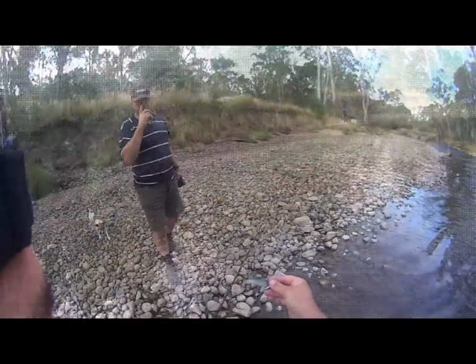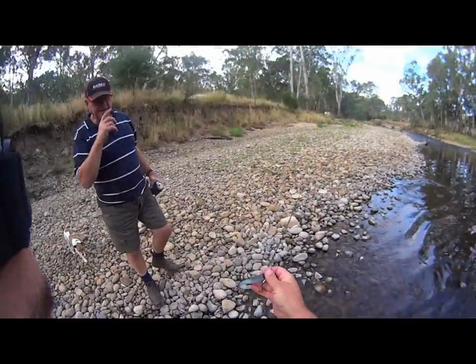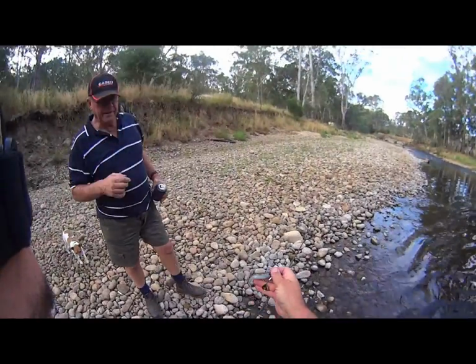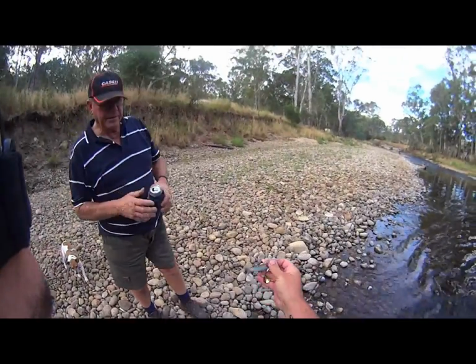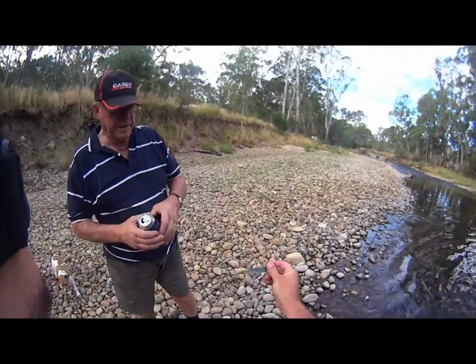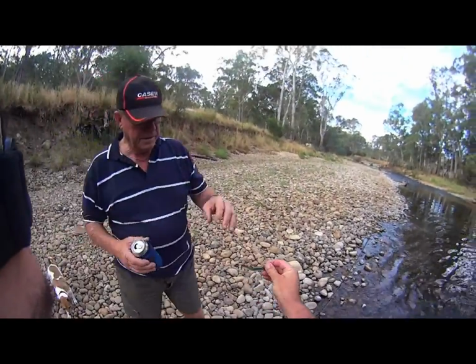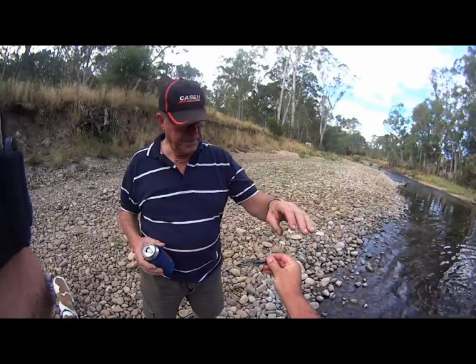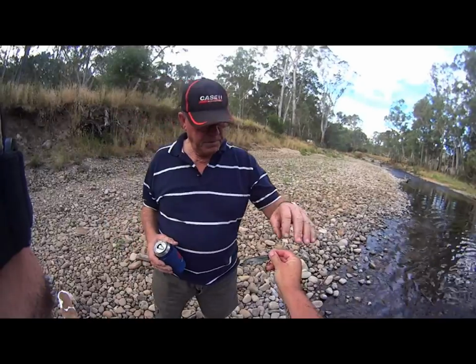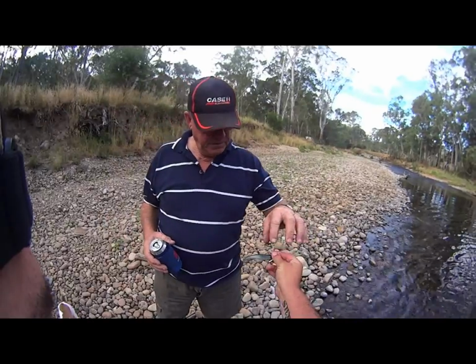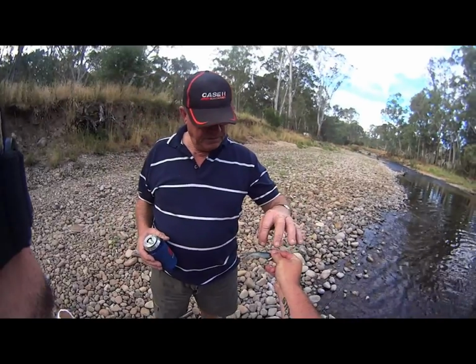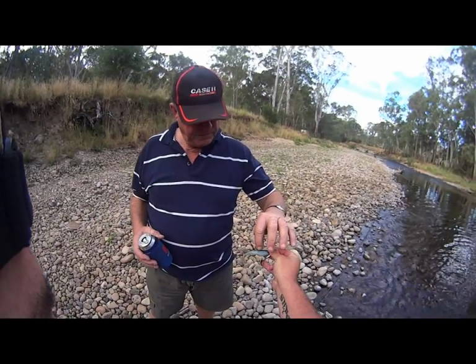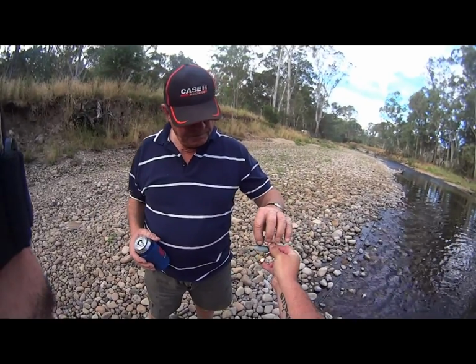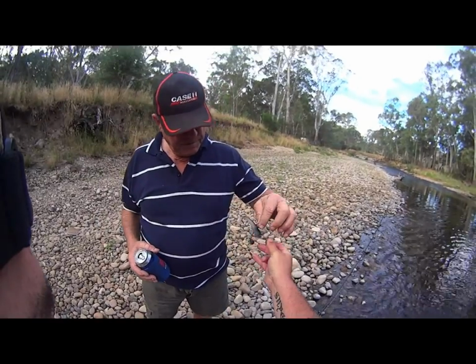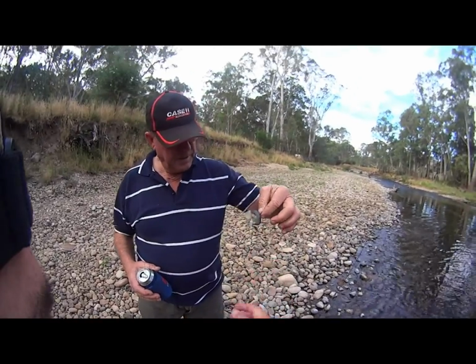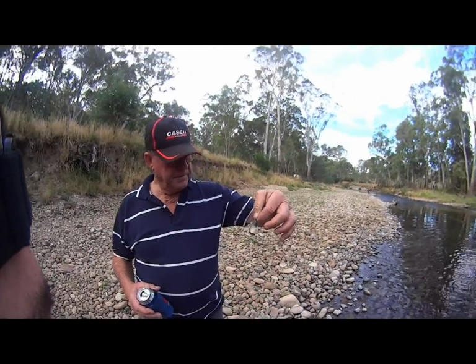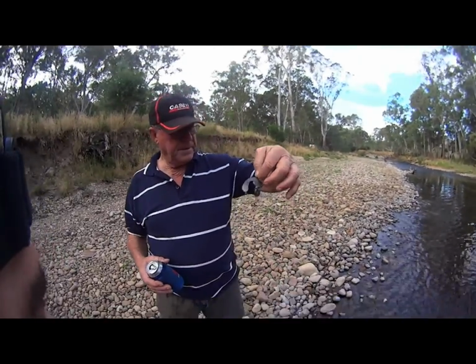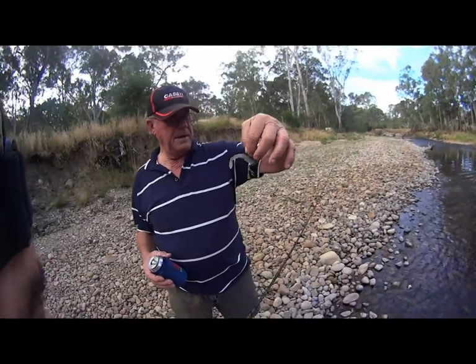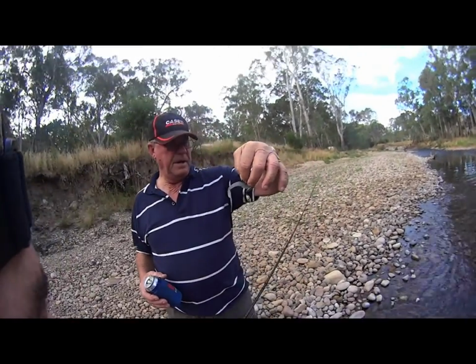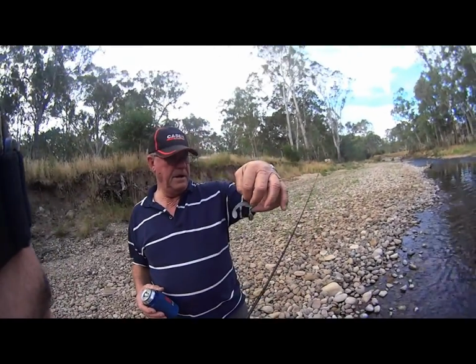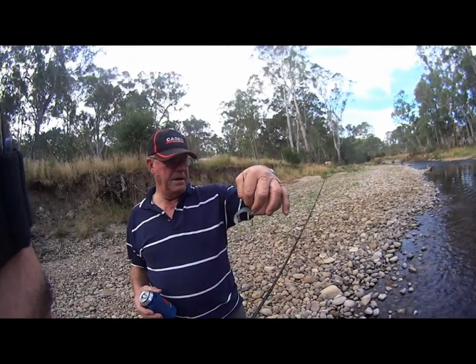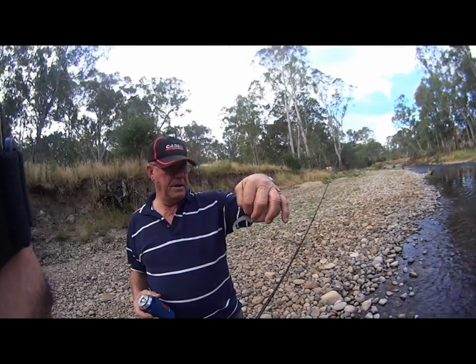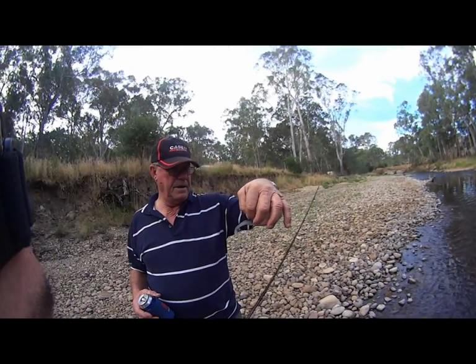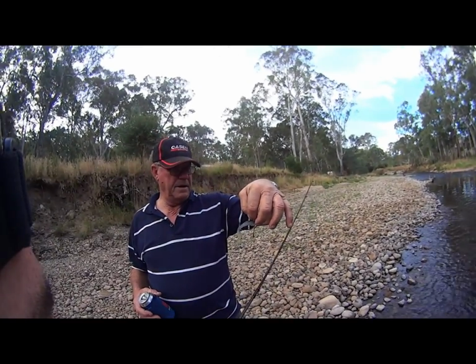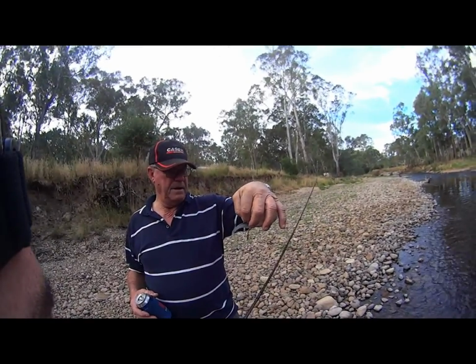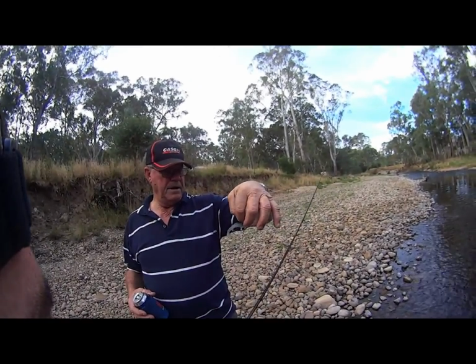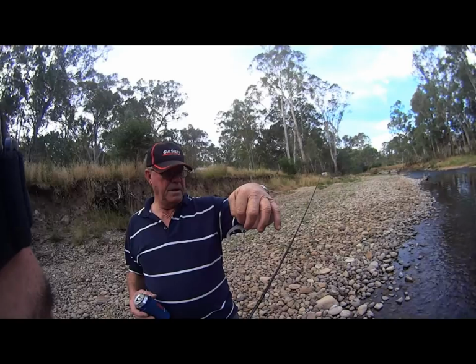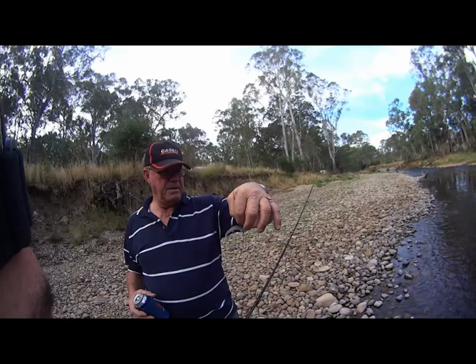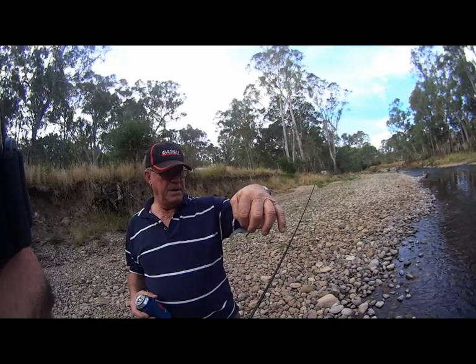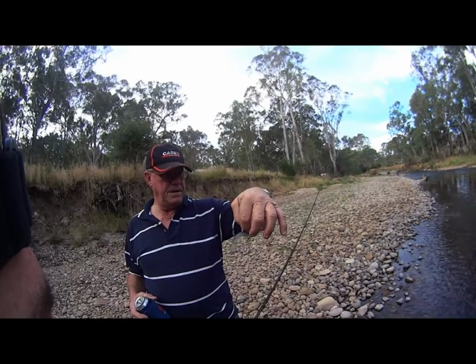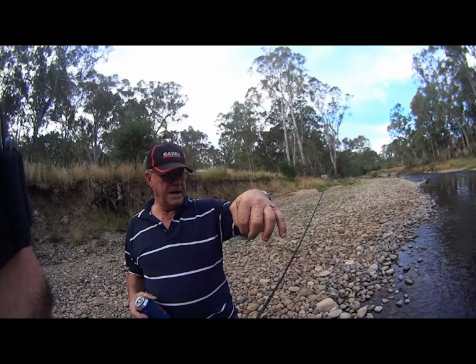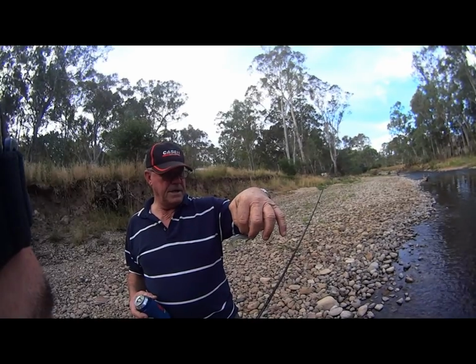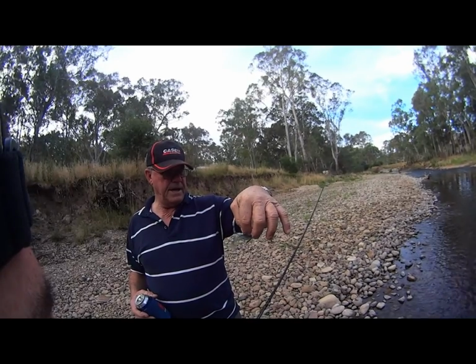It's just a little soft plastic — looks like a fish, beautiful. A little blade on the end there. It's got a Z-man soft plastic. I wonder he didn't chew the arse right off it.